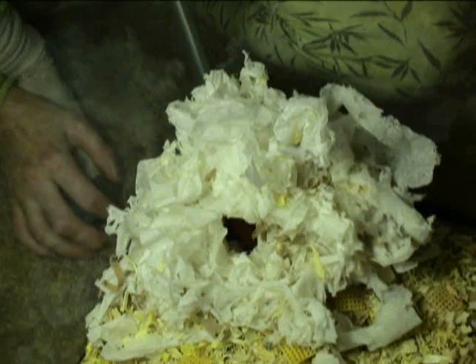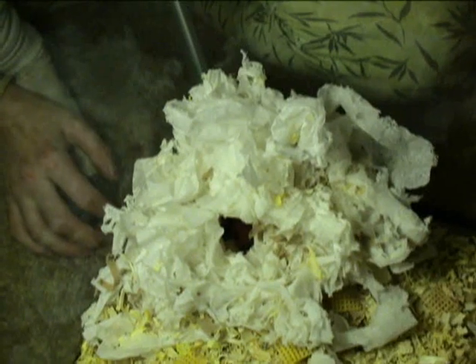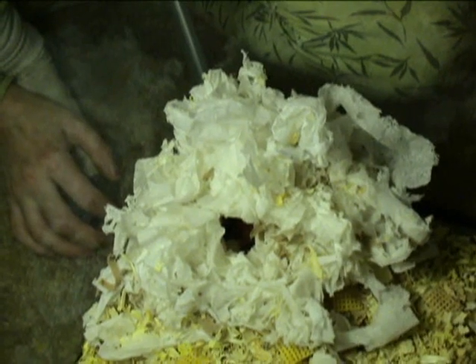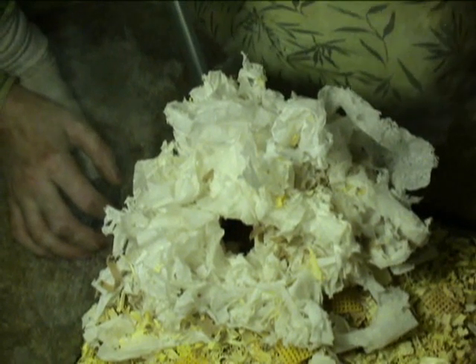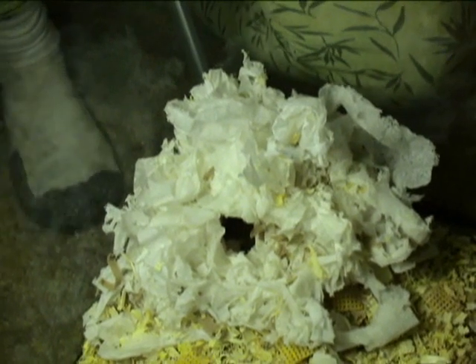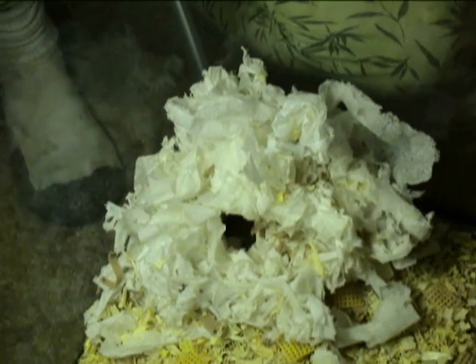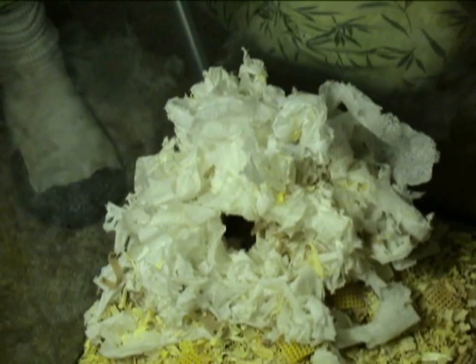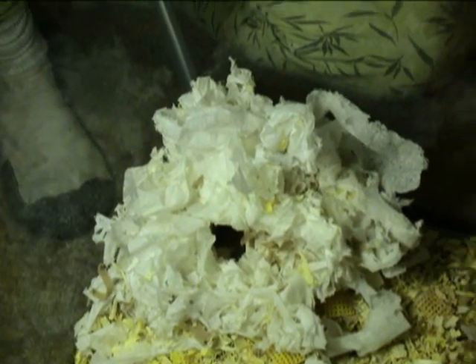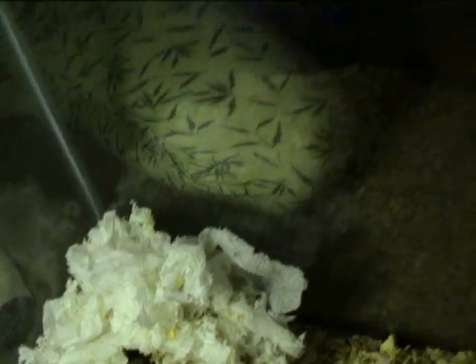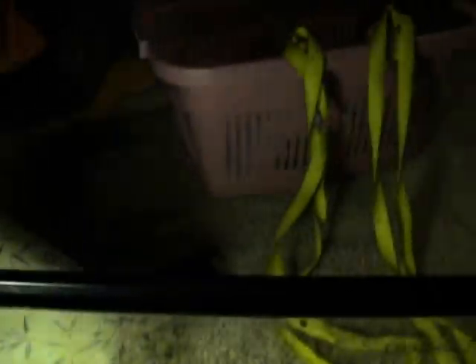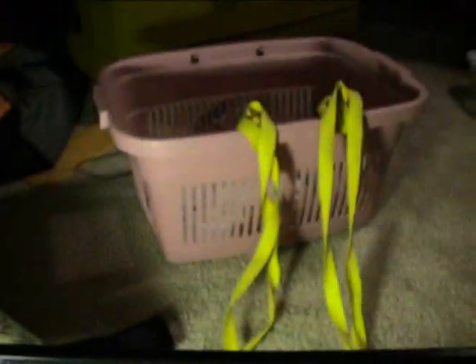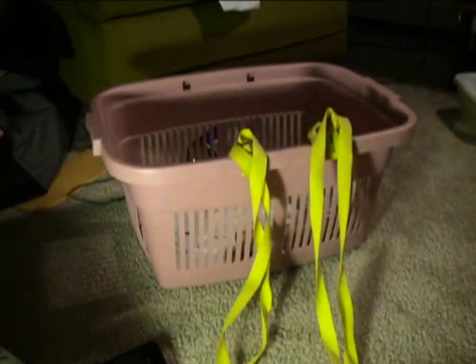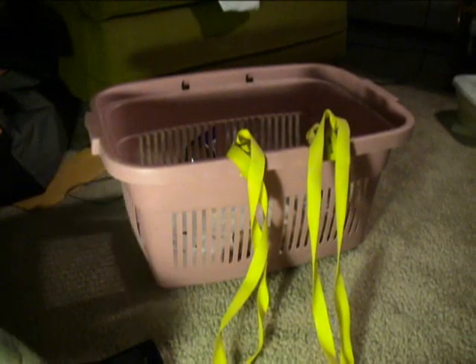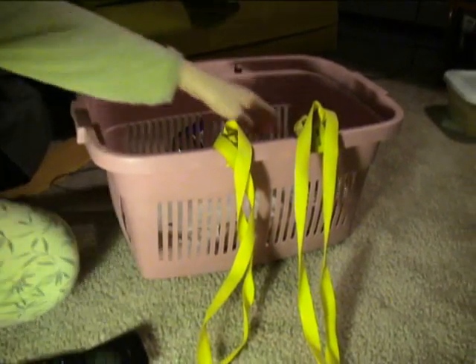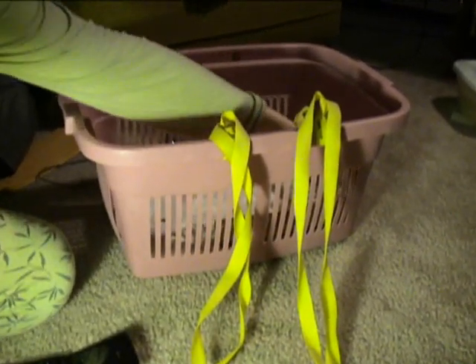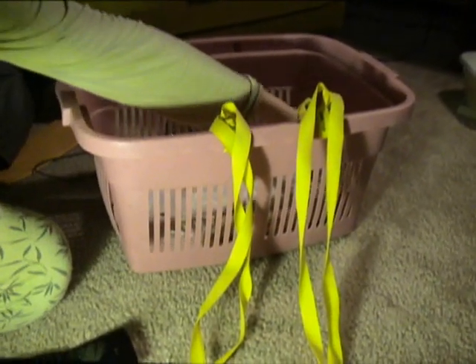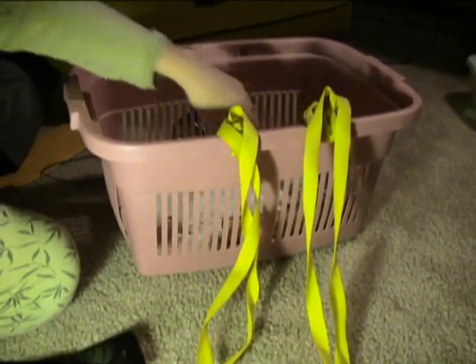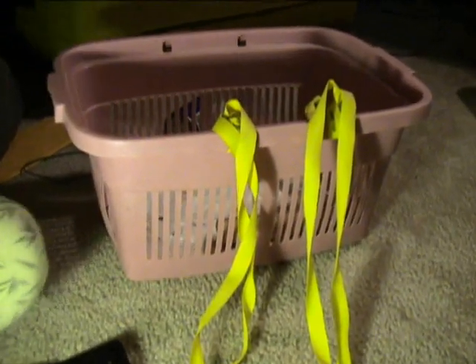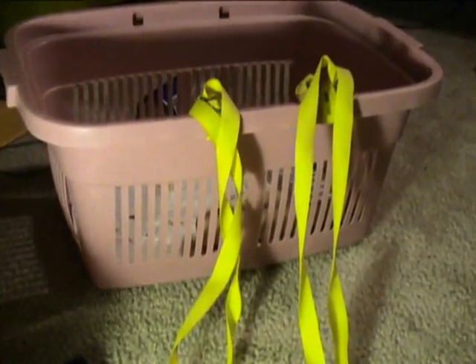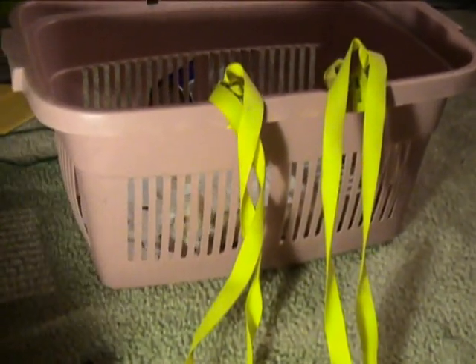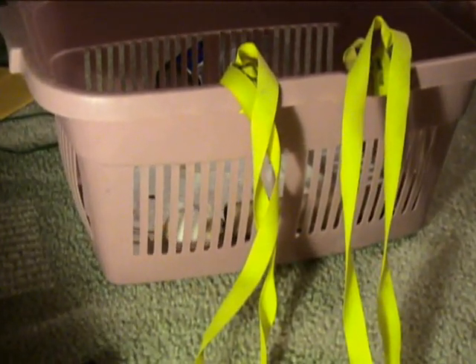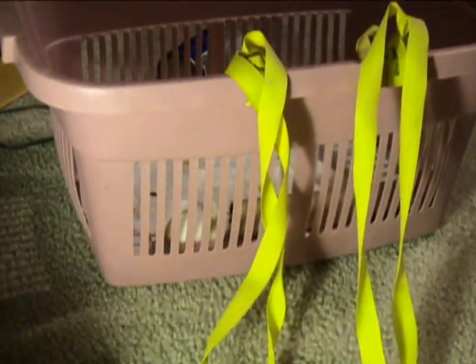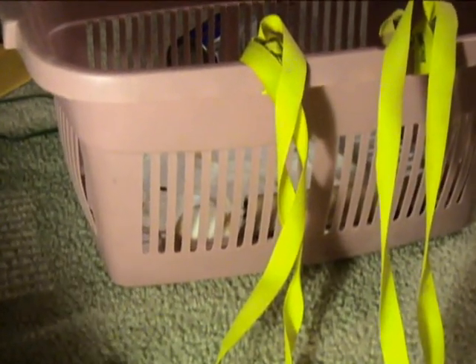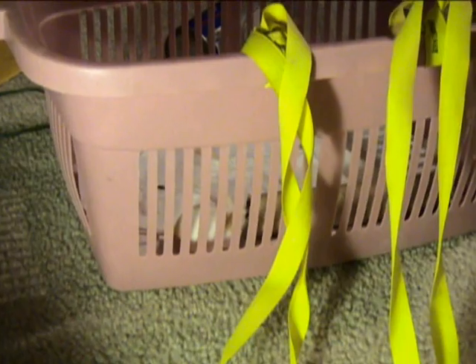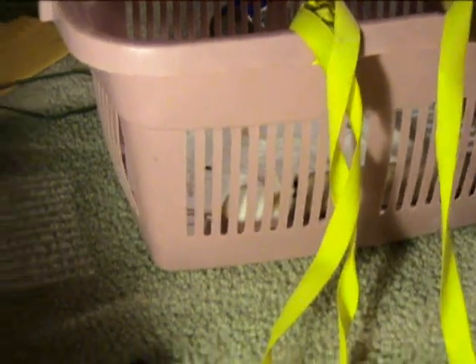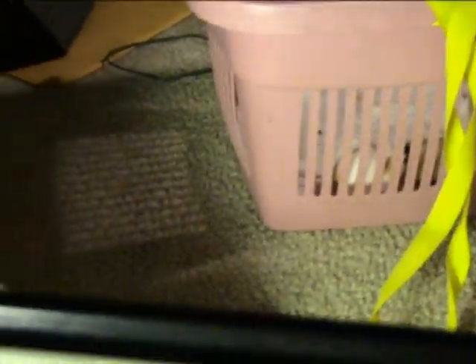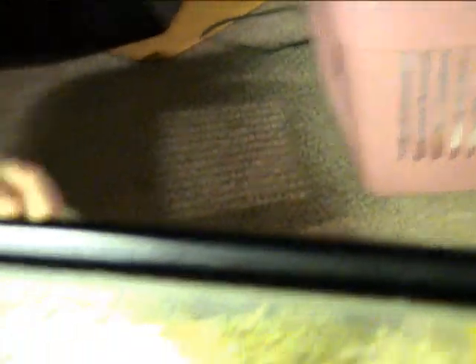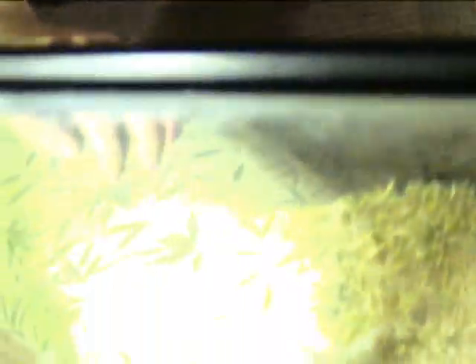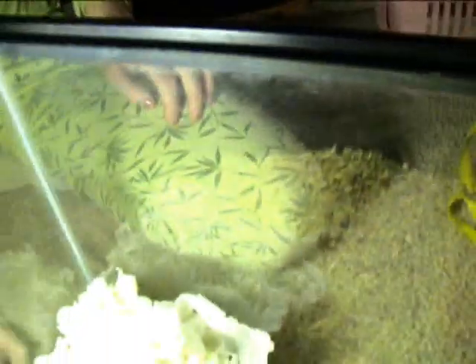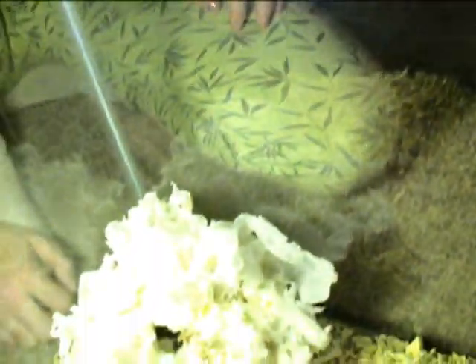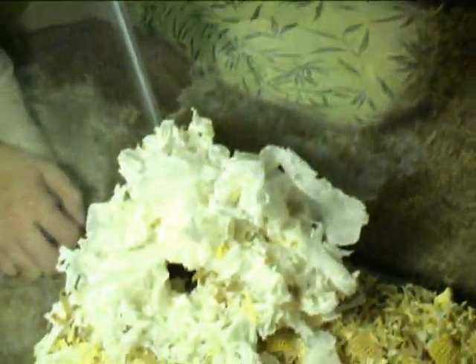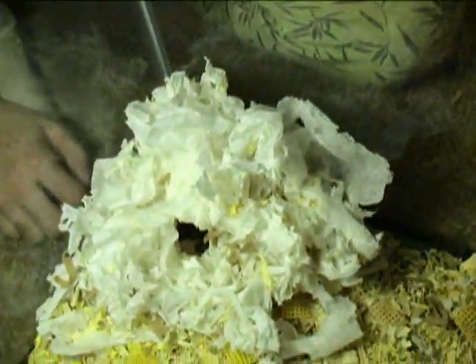The babies are three days old today and we're going to take a look at them. We'll put the mommy over there in a separate basket so that we can look at the babies. But we're not going to touch them yet, just to be on the safe side.